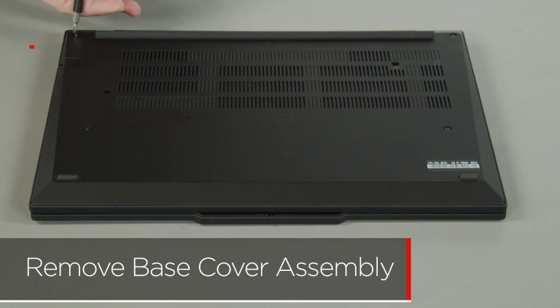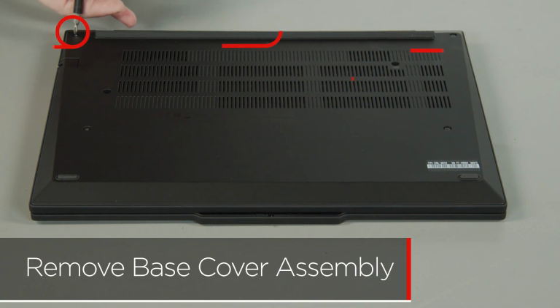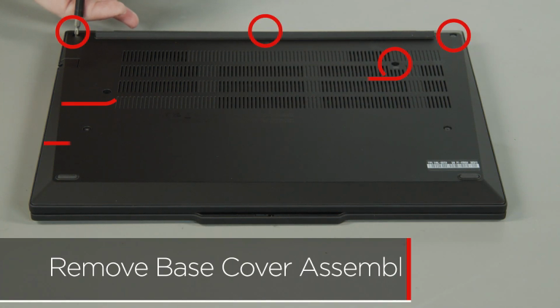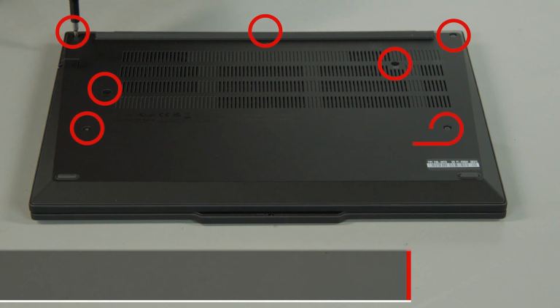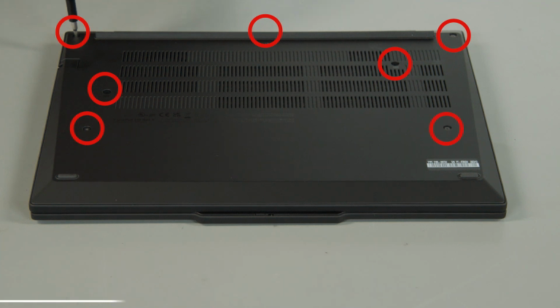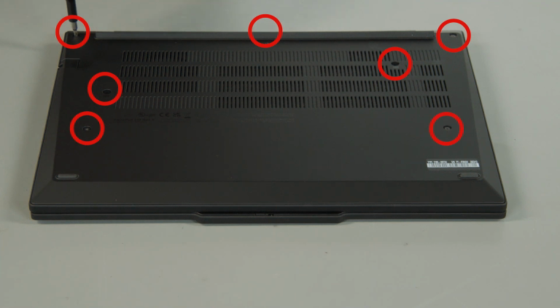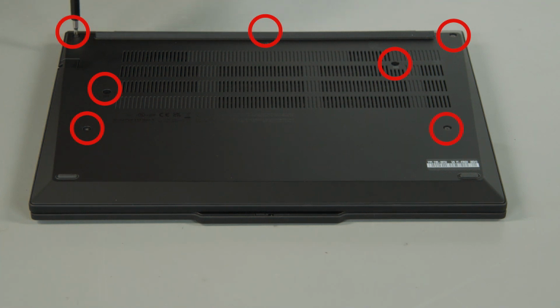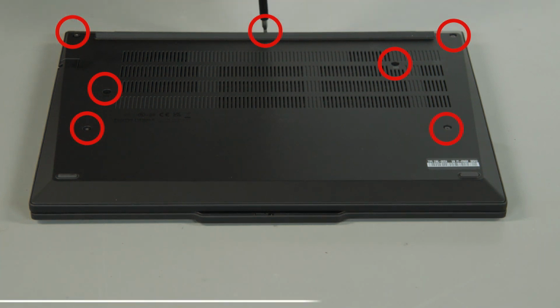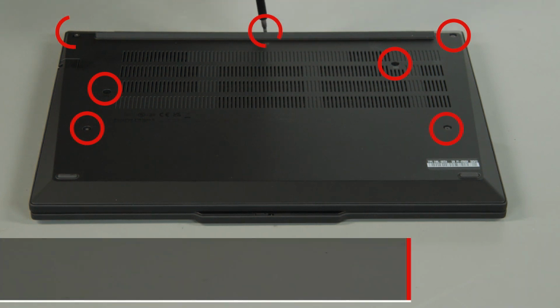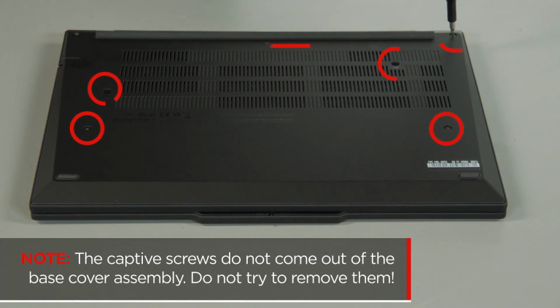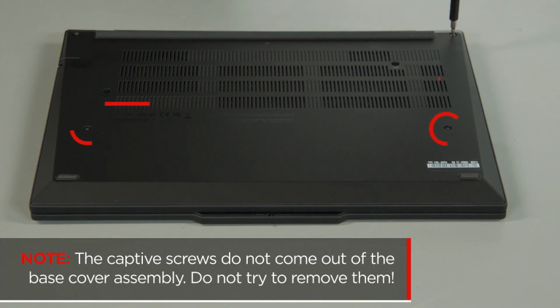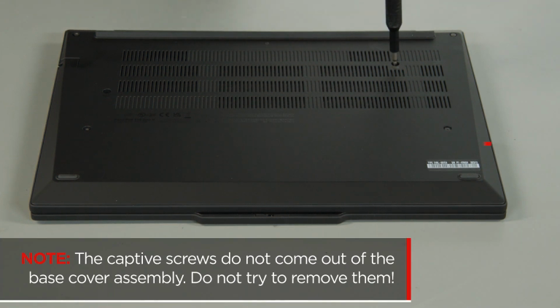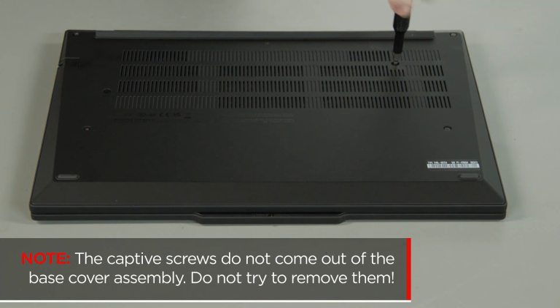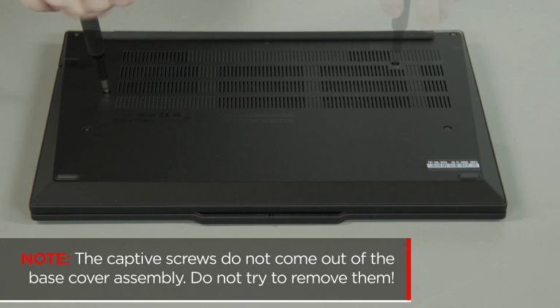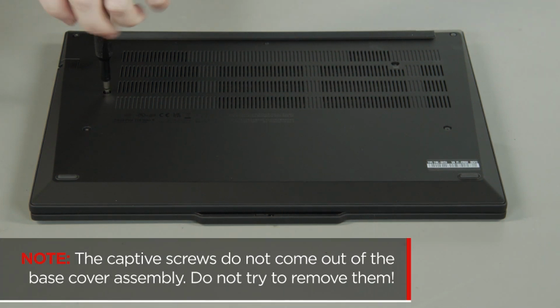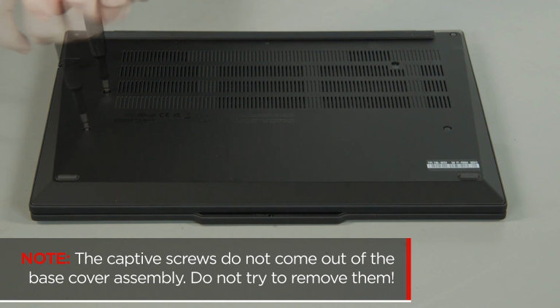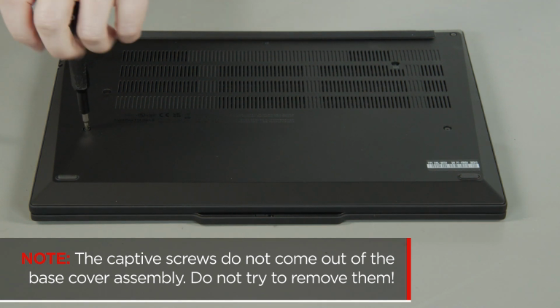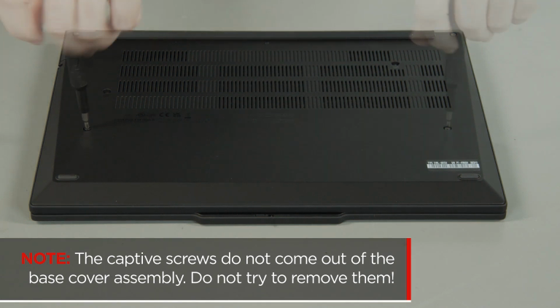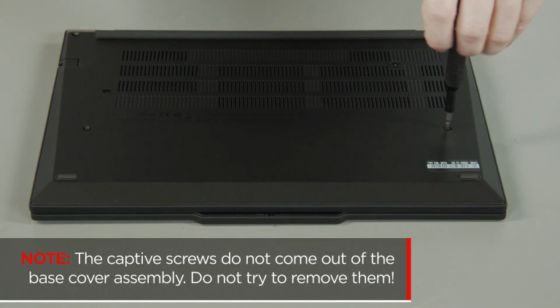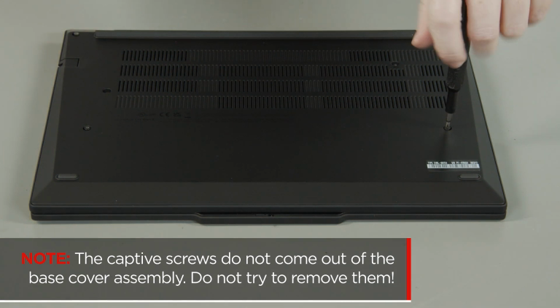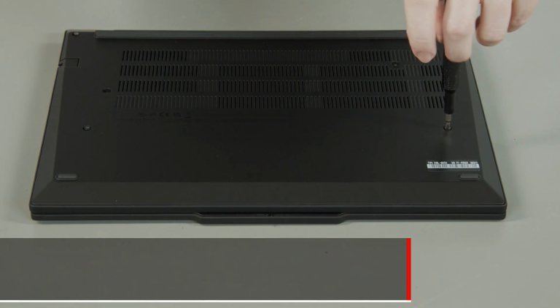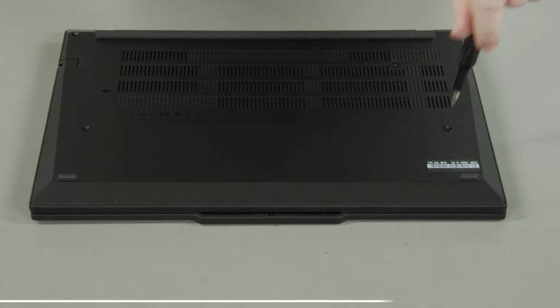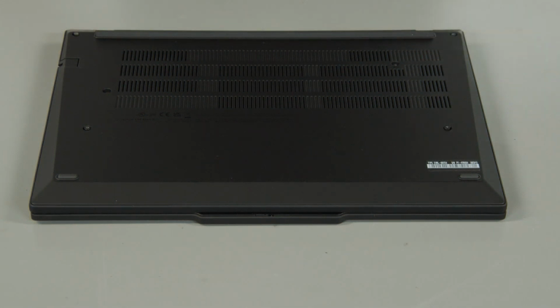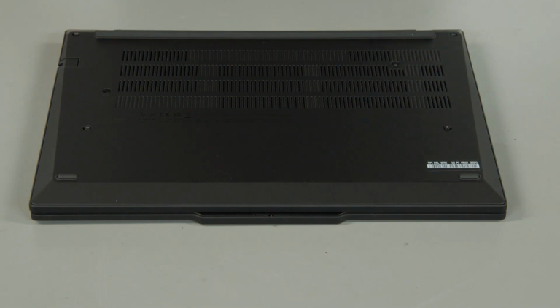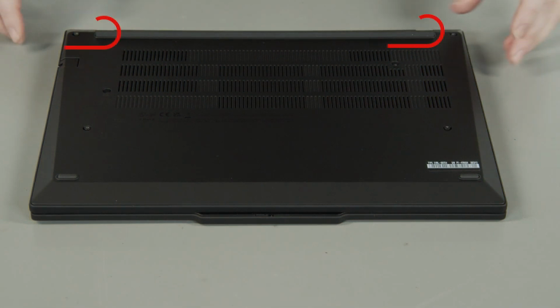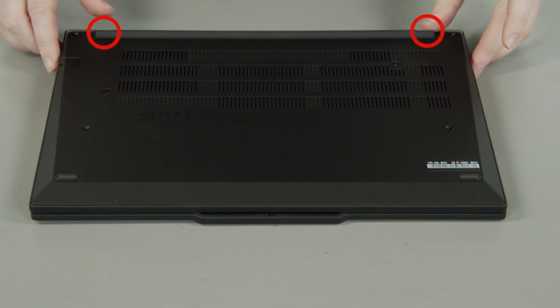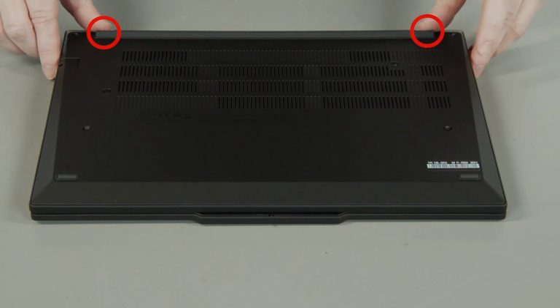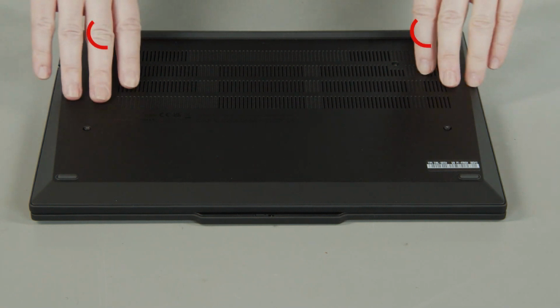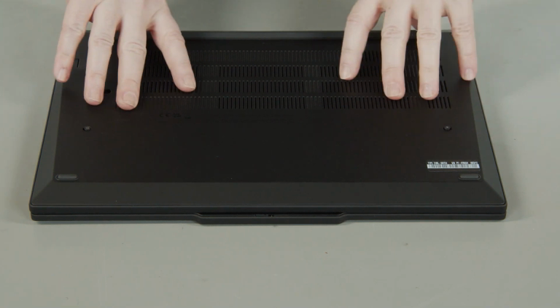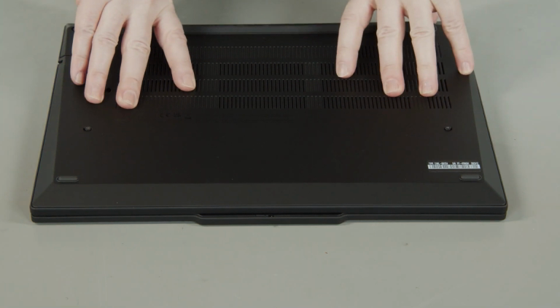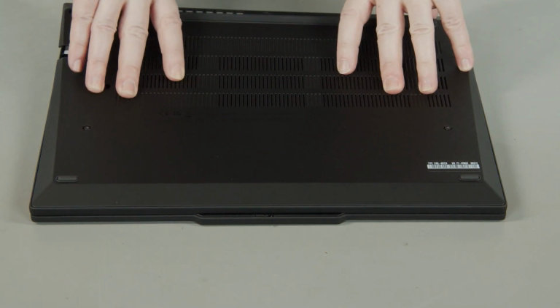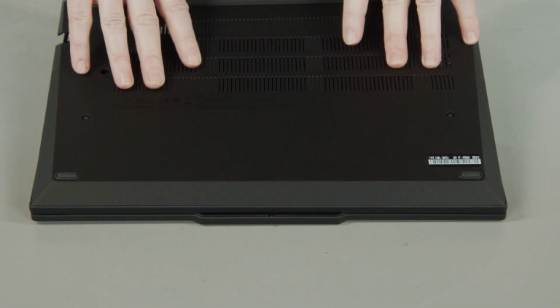Loosen the seven captive screws on the bottom of the system. The captive screws do not come out of the base cover assembly — do not try to remove them. Lift the cover near the hinges to release the clips and remove the cover from the system.